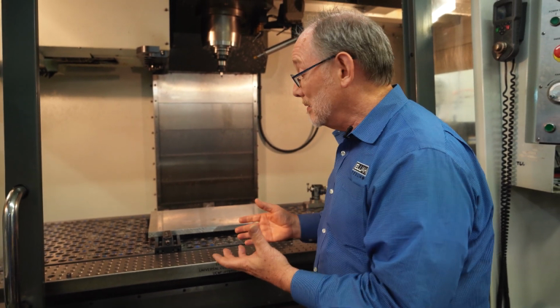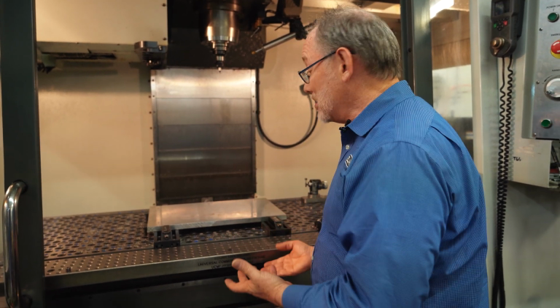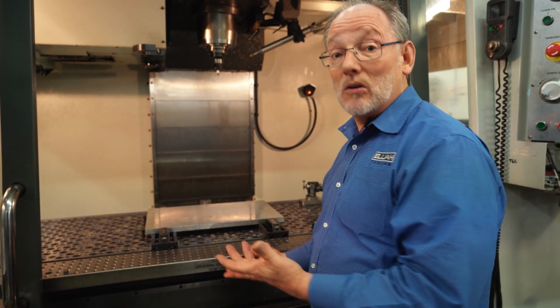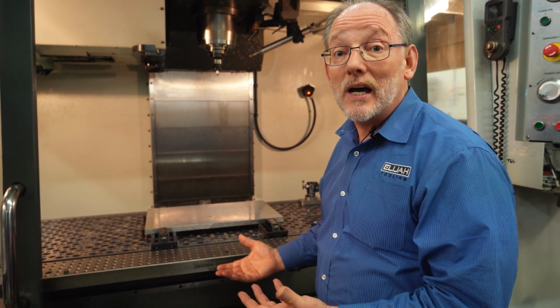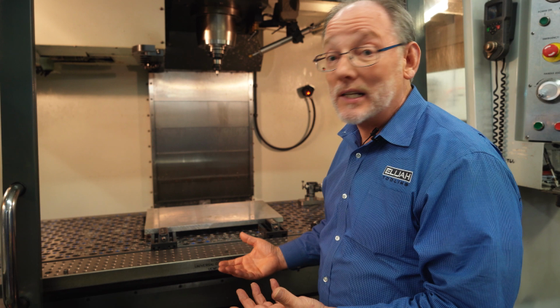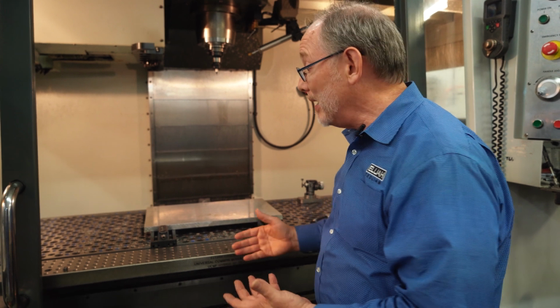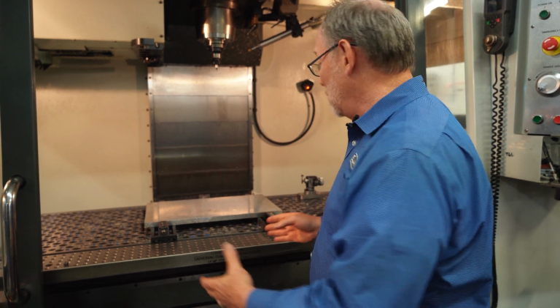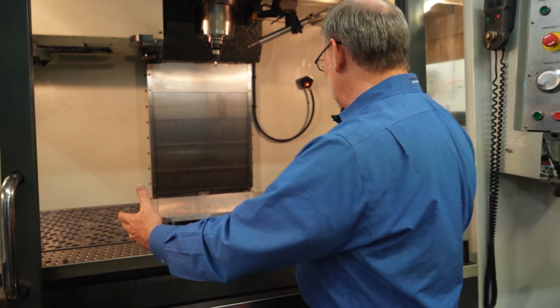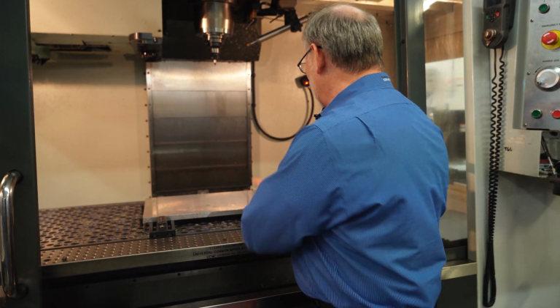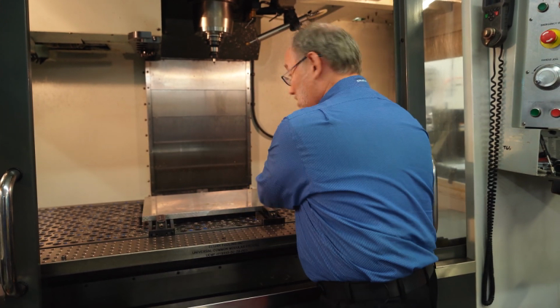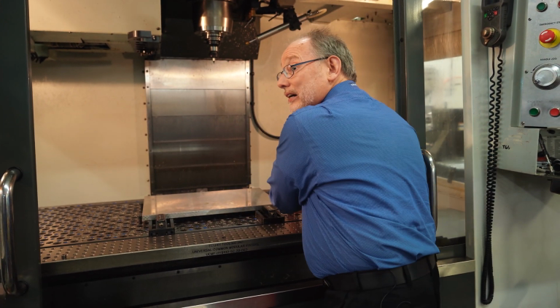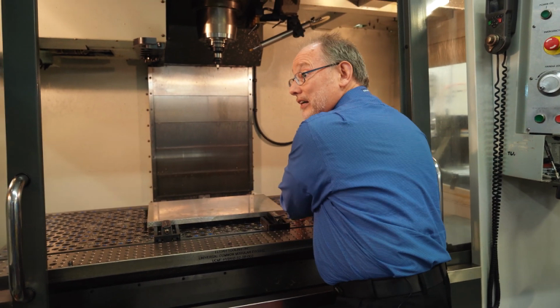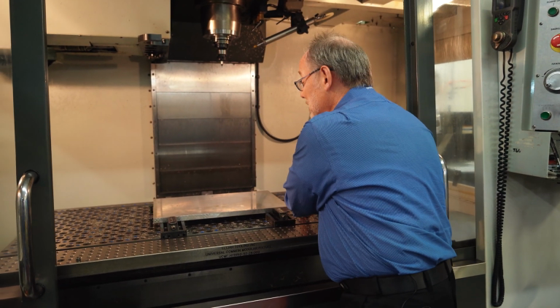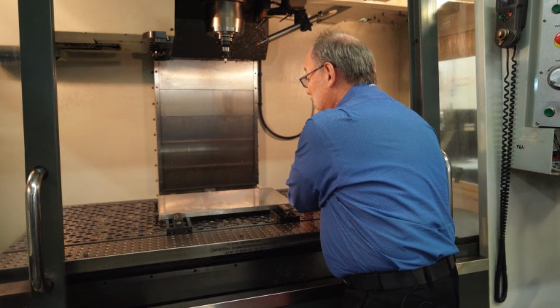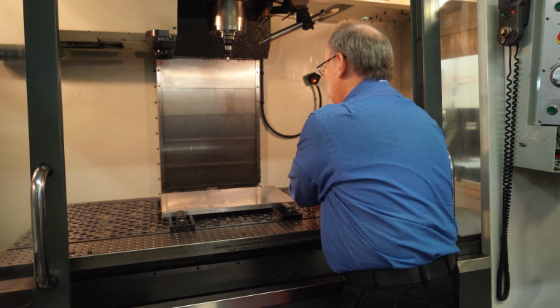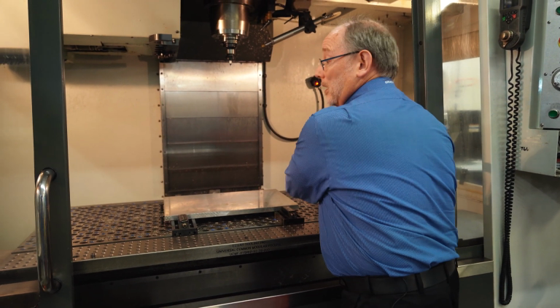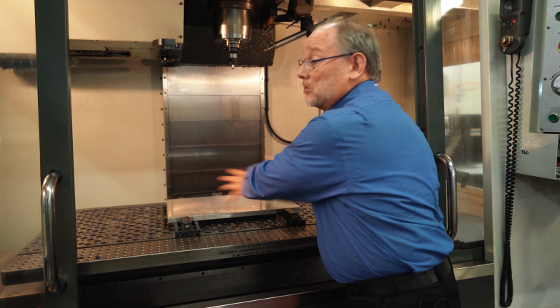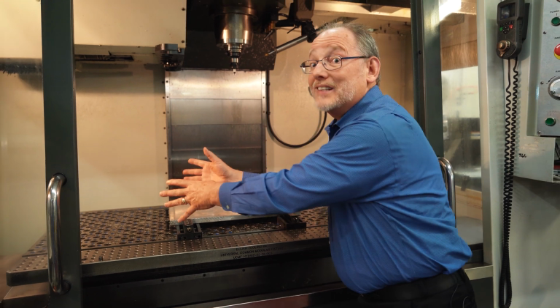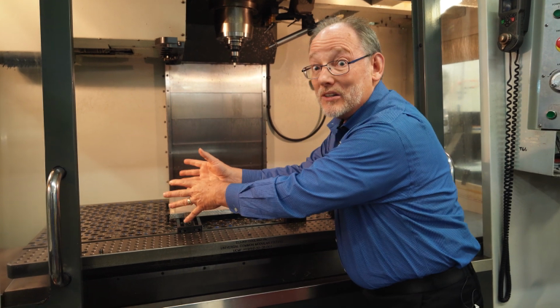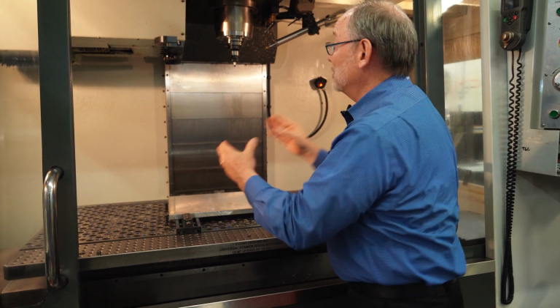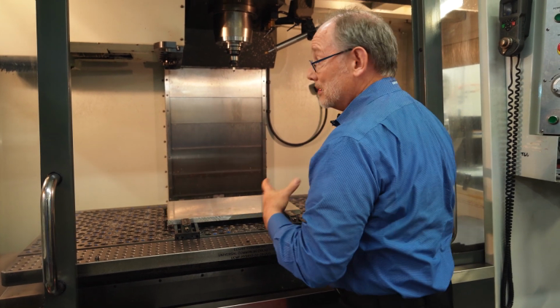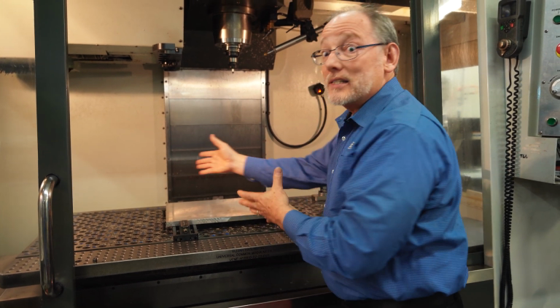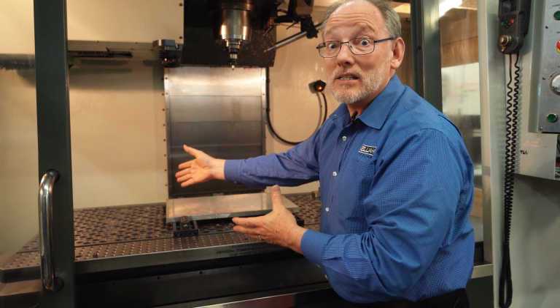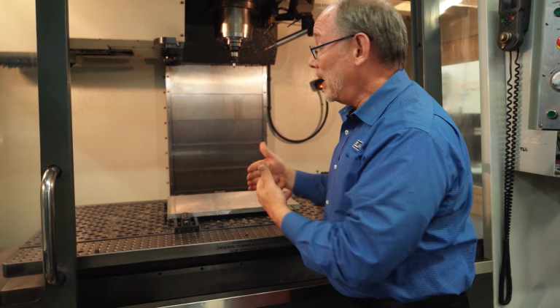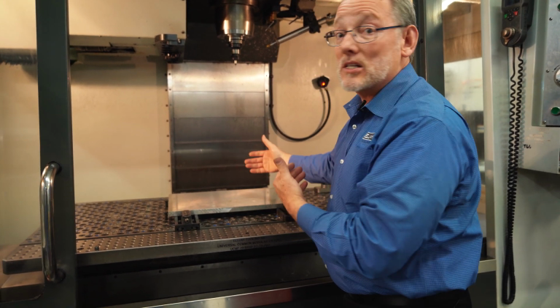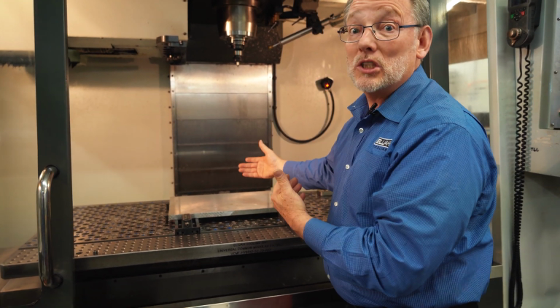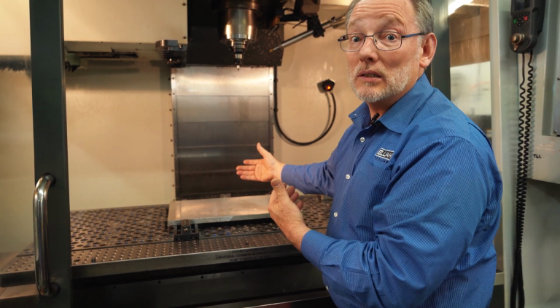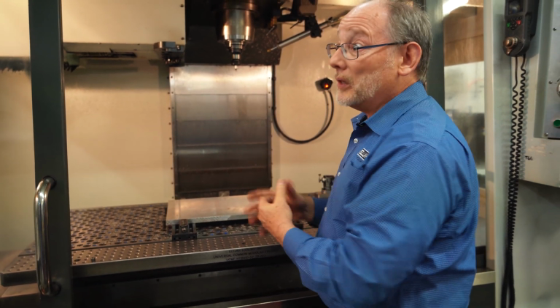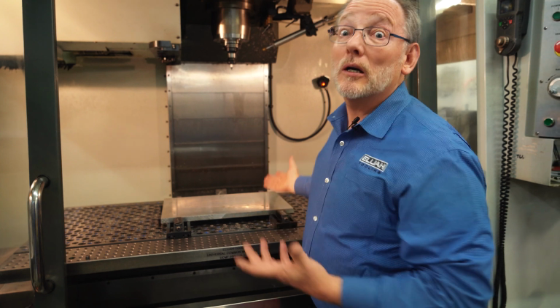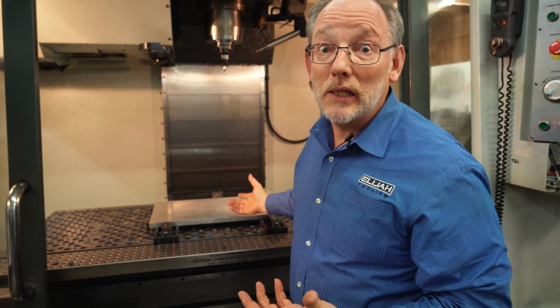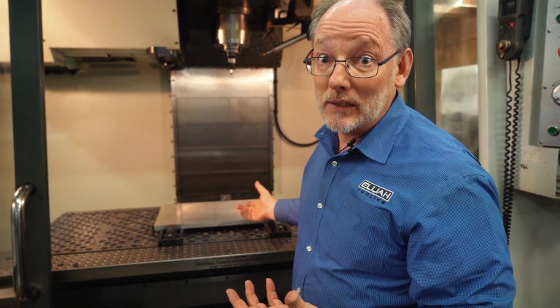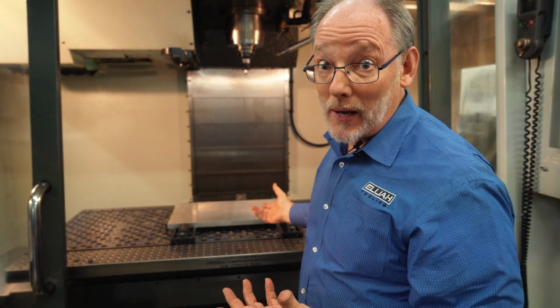The reality is this thing creates a lot more capability than the regular old standard T-slot fixture. You can see it's an oversized plate as well, which means we can use this area over here so that we can use the entire X-axis and Y-axis of the machine — so we get a bigger machine out of it as well.